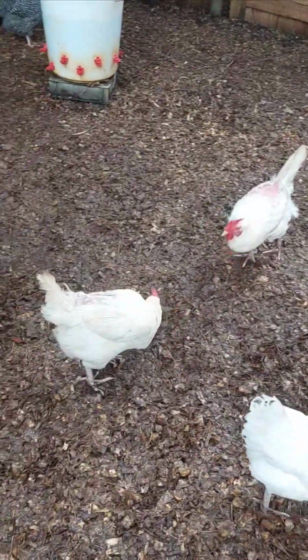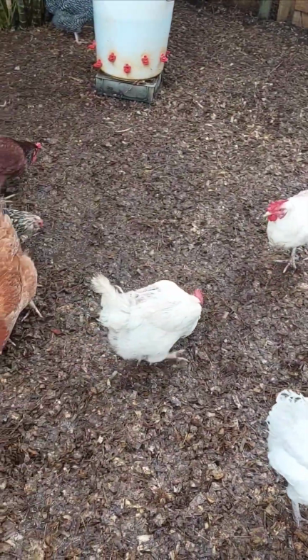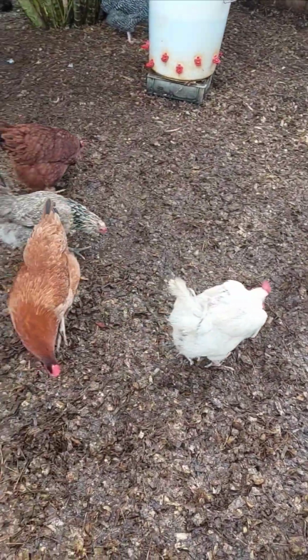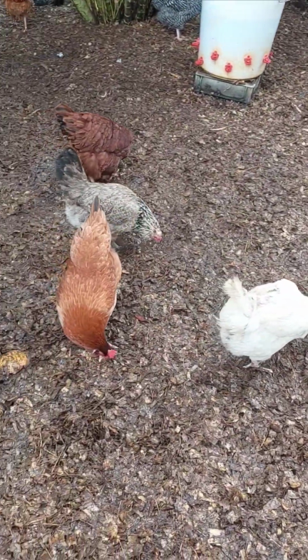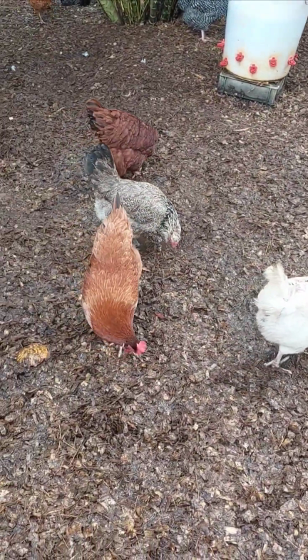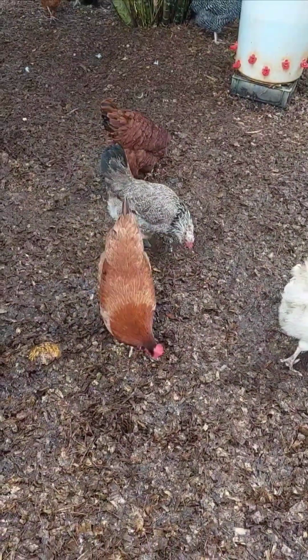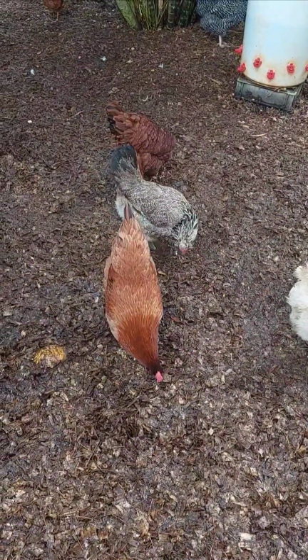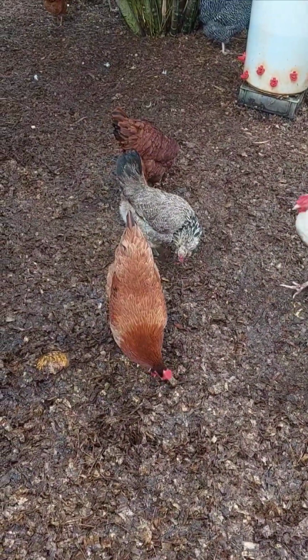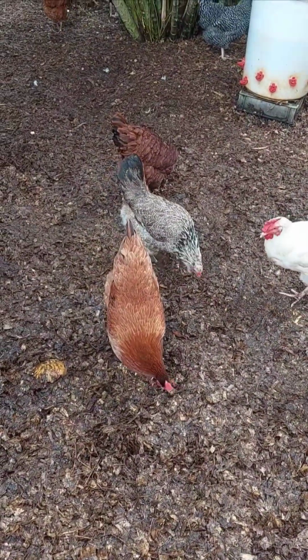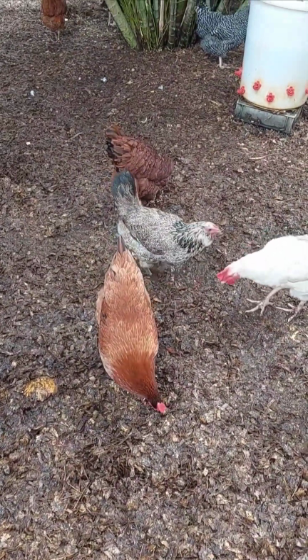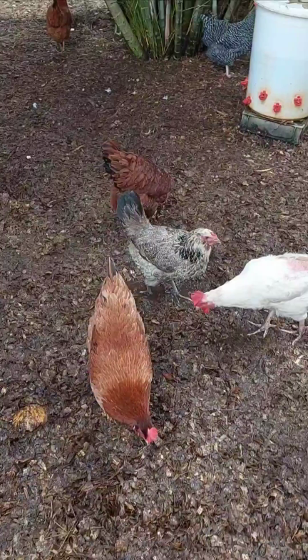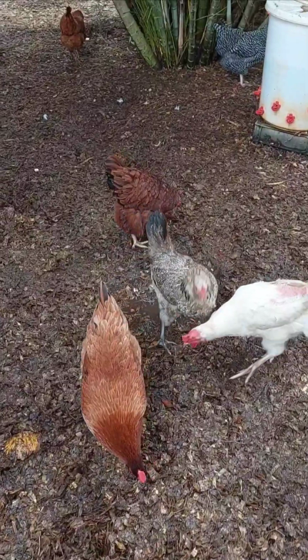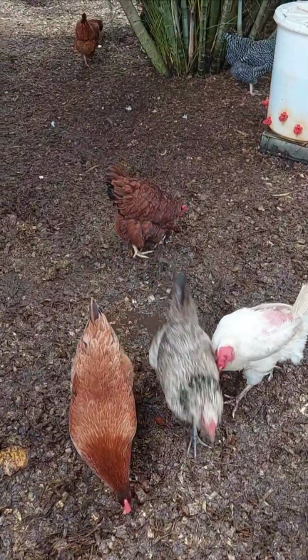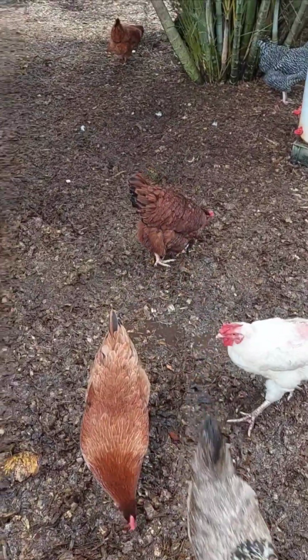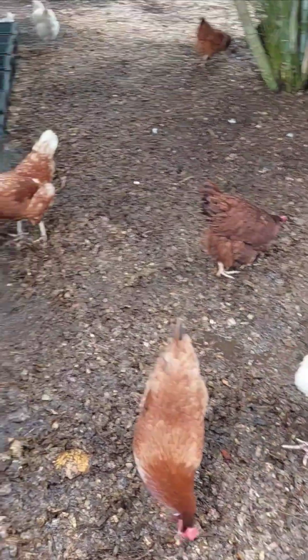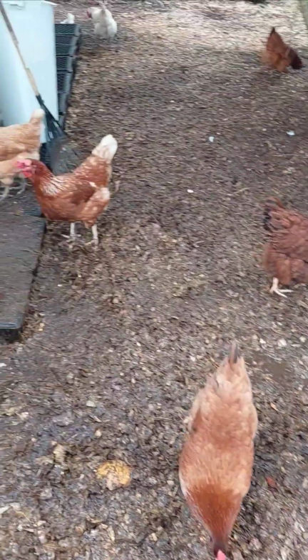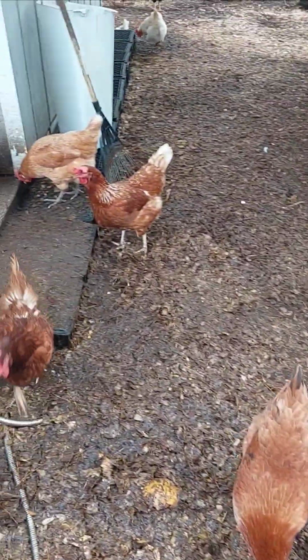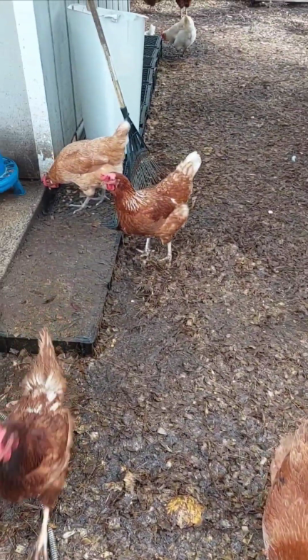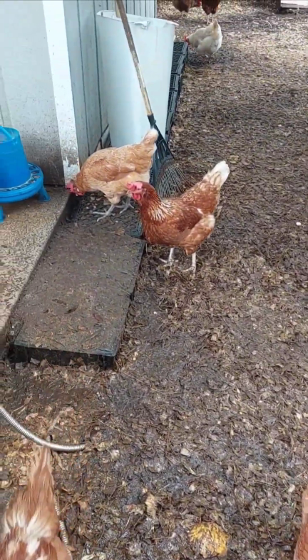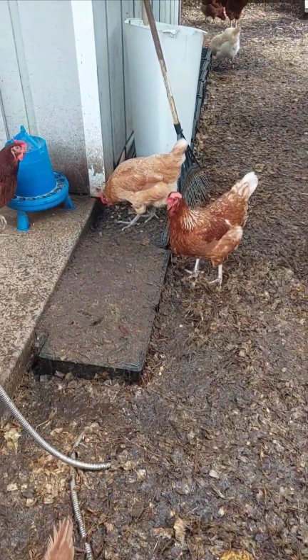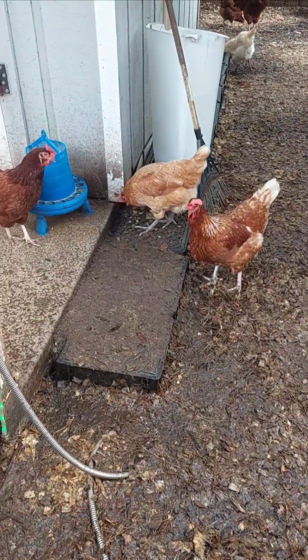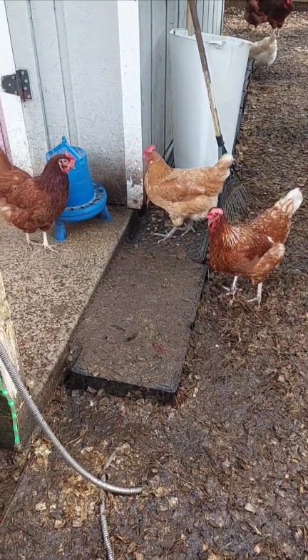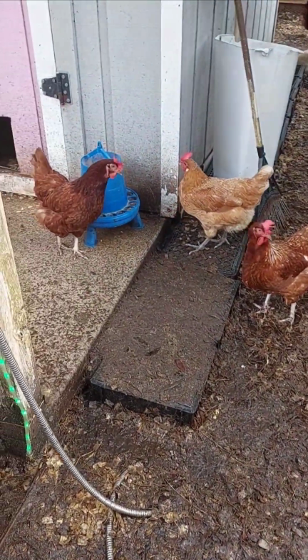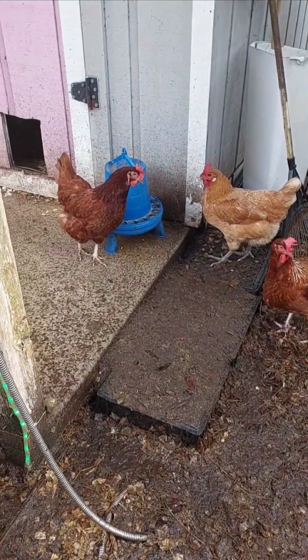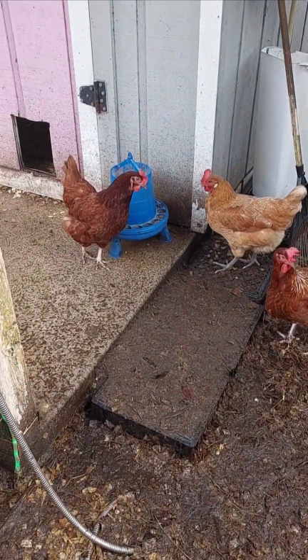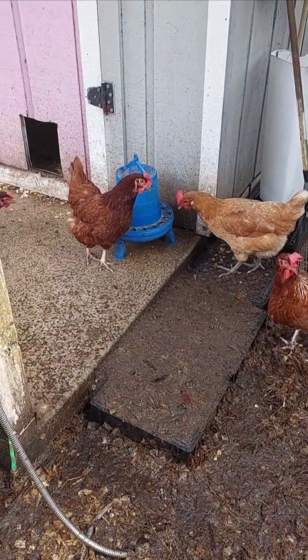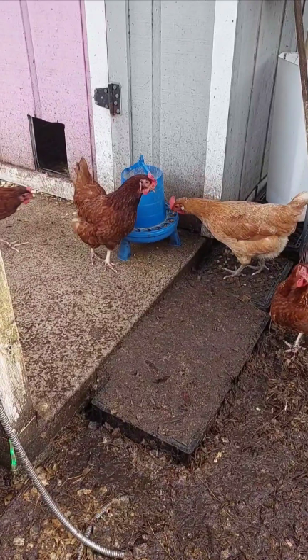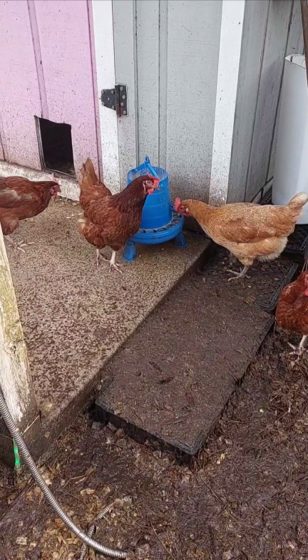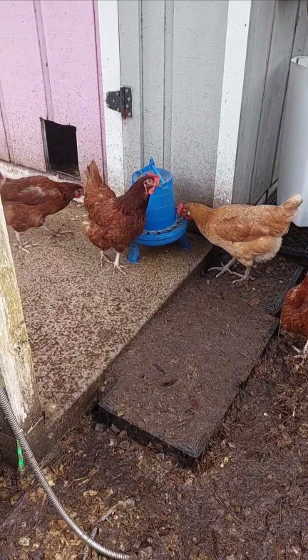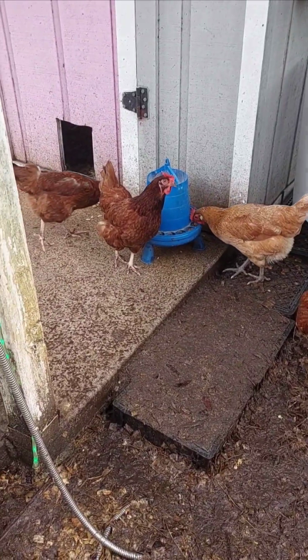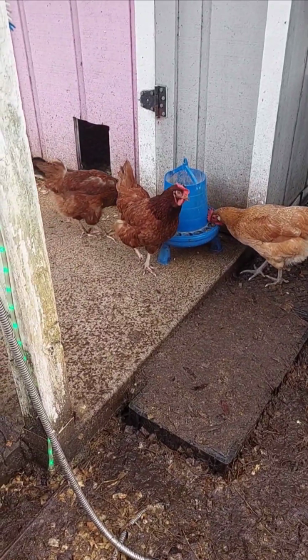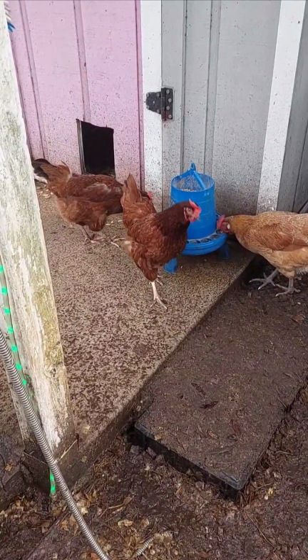You can often feel the crop on a chicken's chest. It feels like a small soft bulge, especially after they've had a big meal. By morning, their crops should be empty because they digest food while they rest.